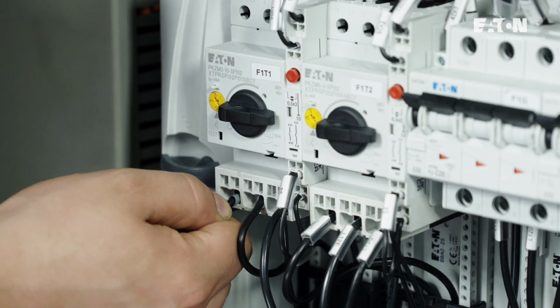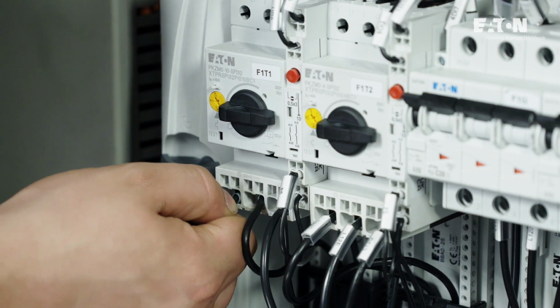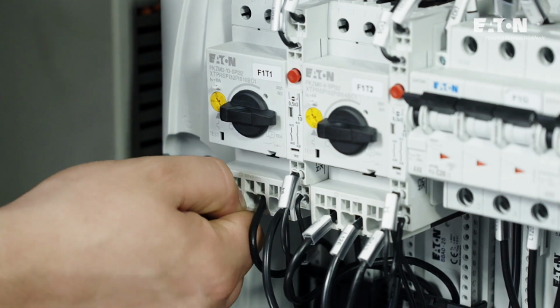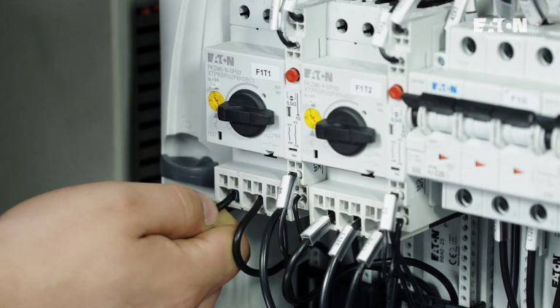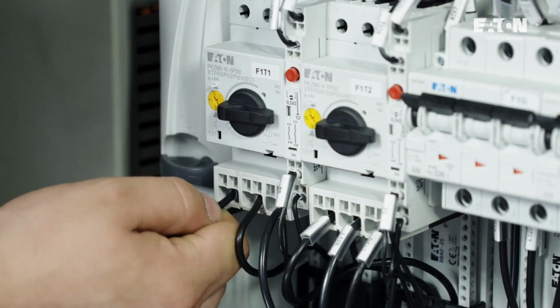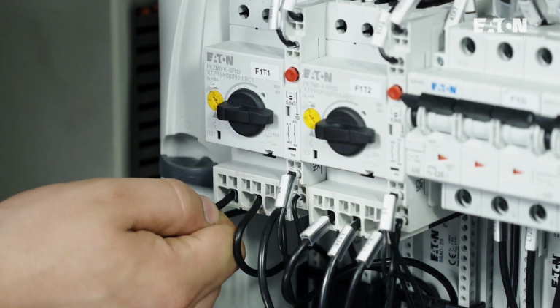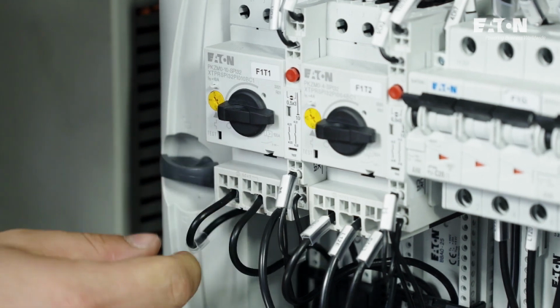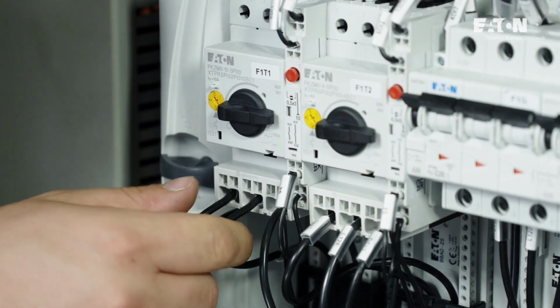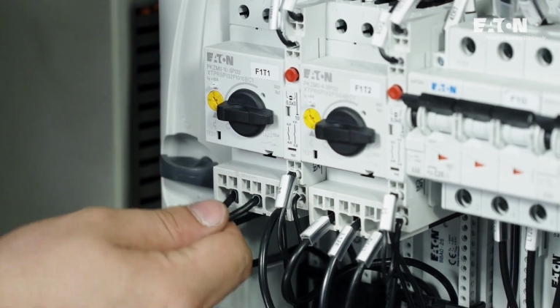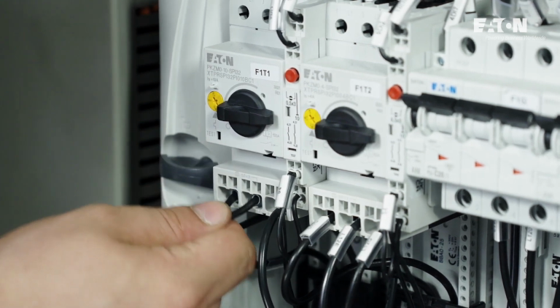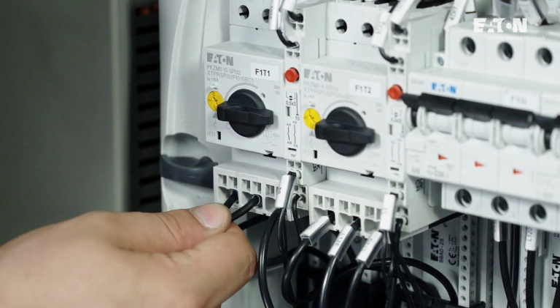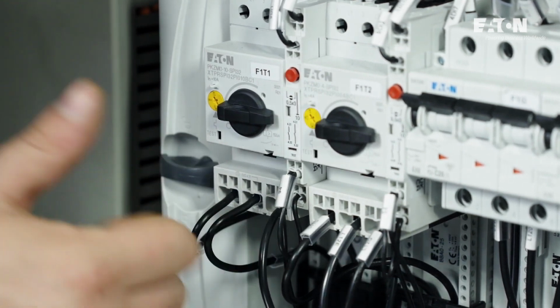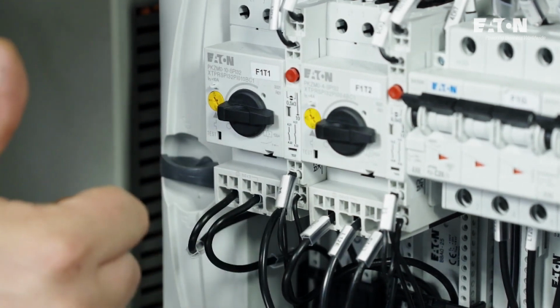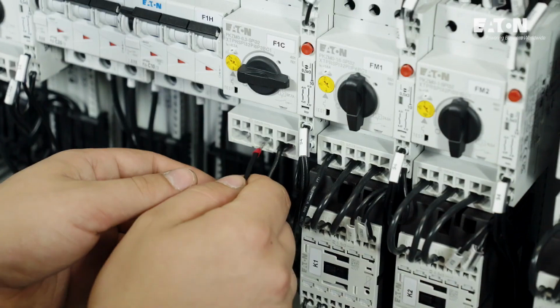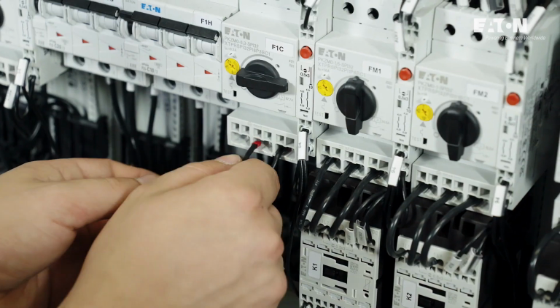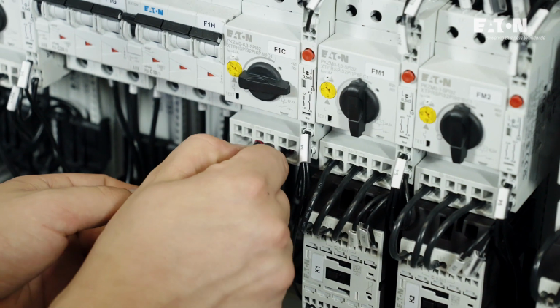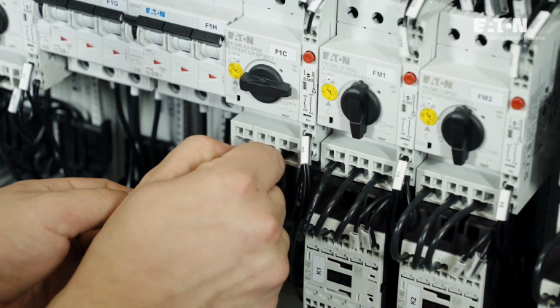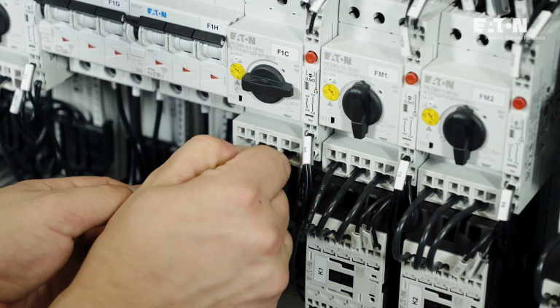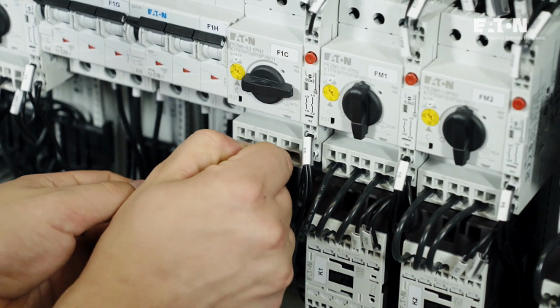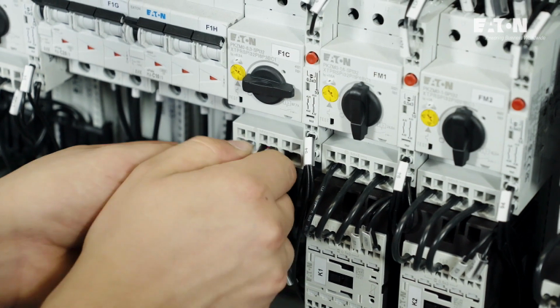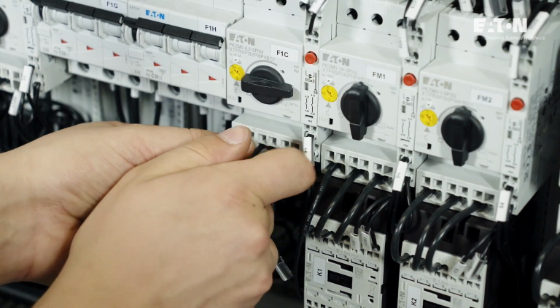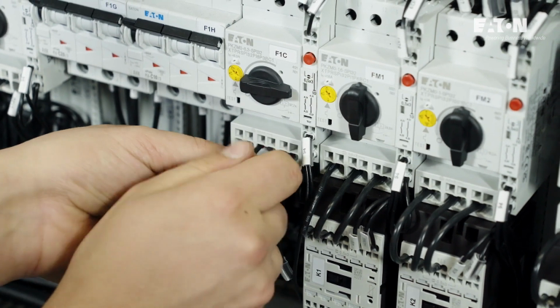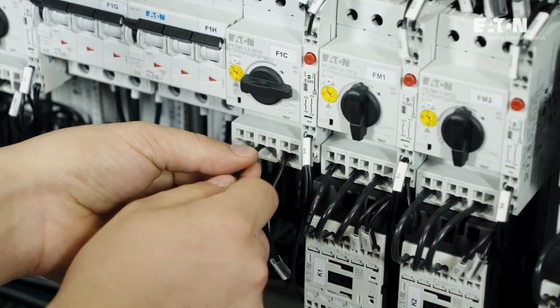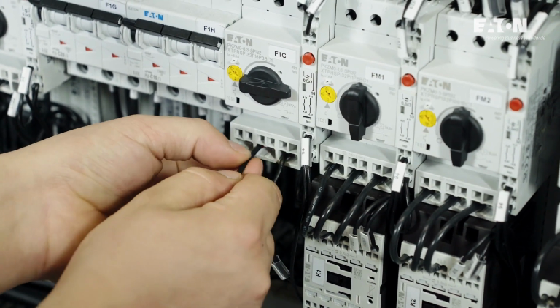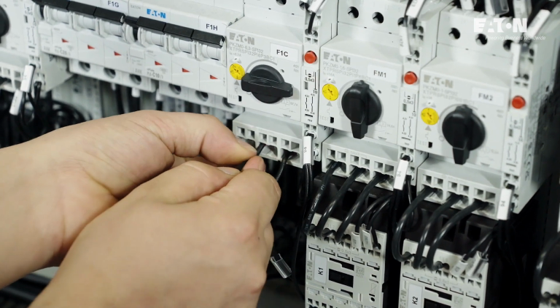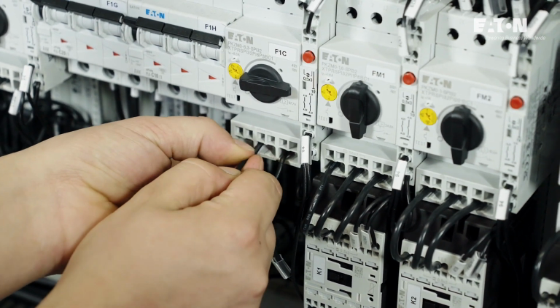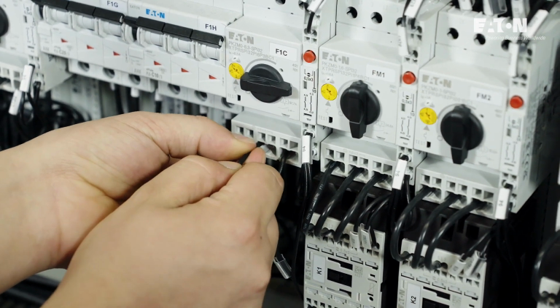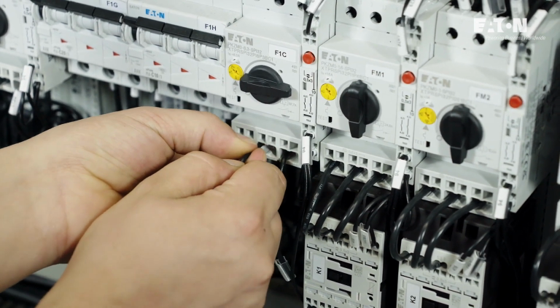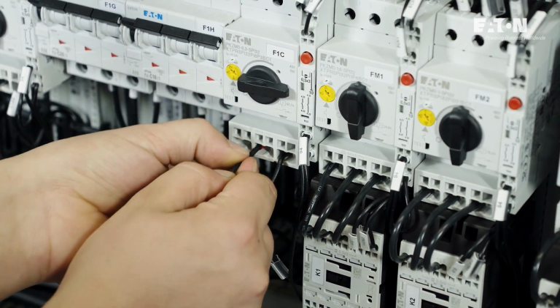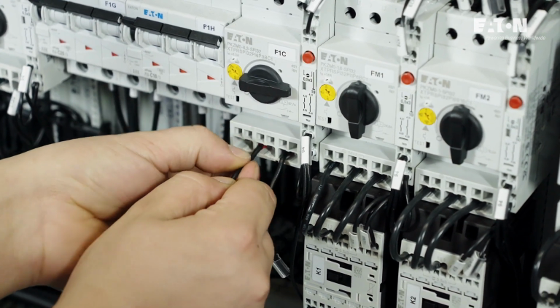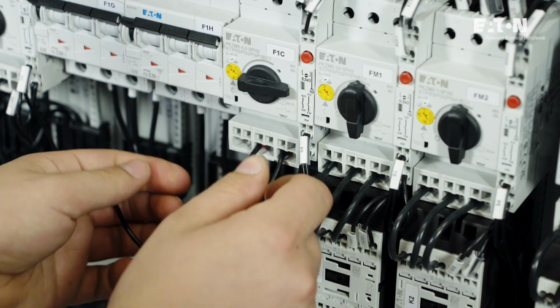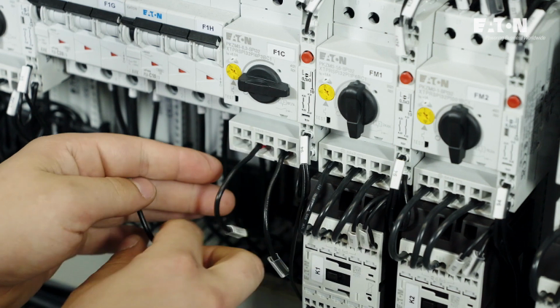SMF technology has also marketed modern solutions based on push-in plug-in terminal technology, which significantly accelerates equipment cable installation, thus reducing the cost.